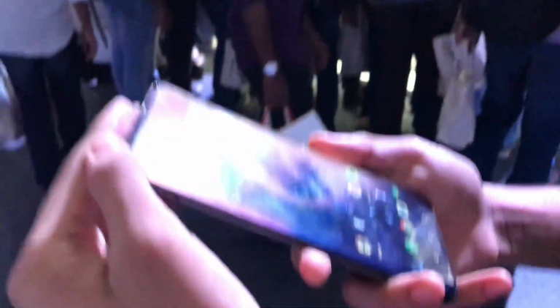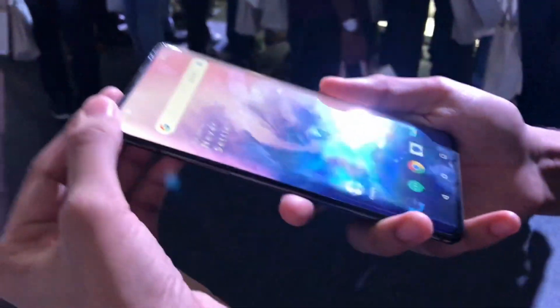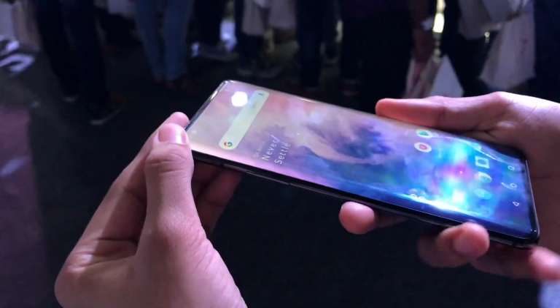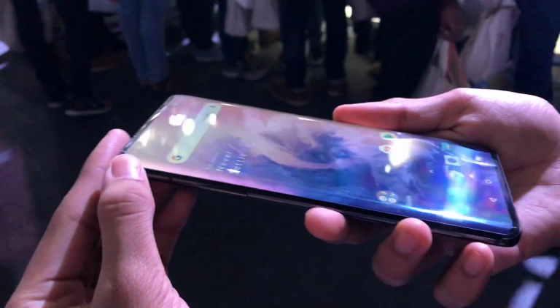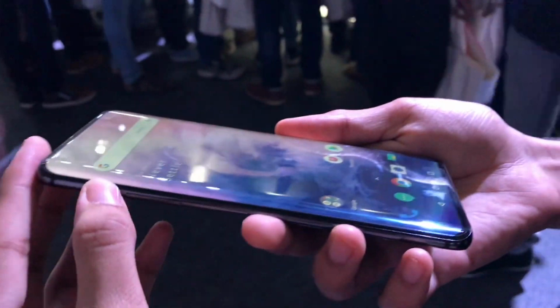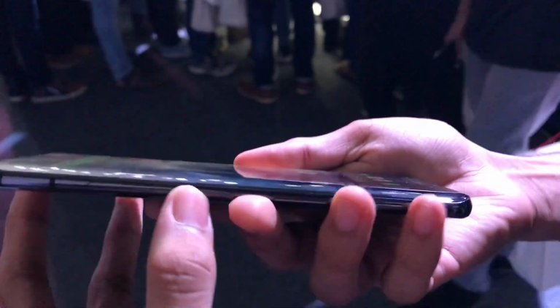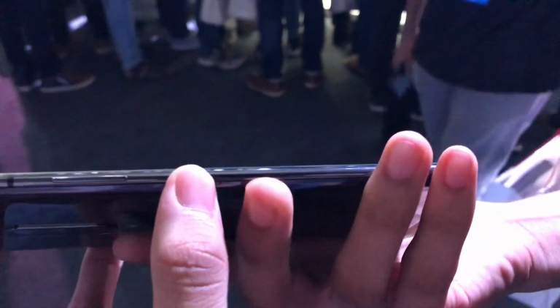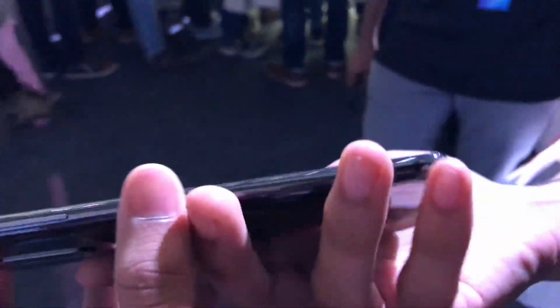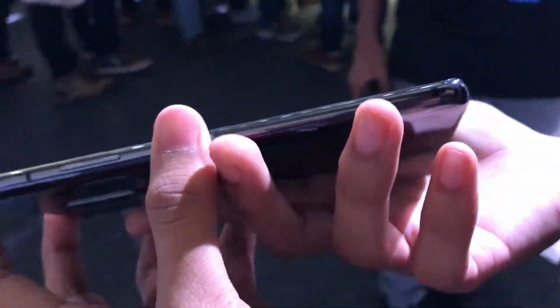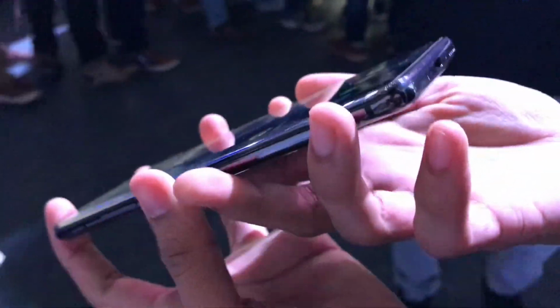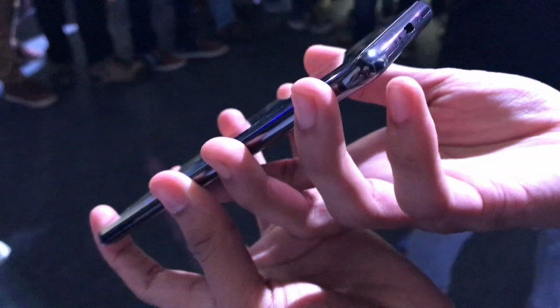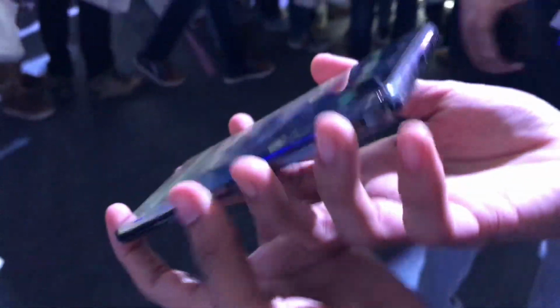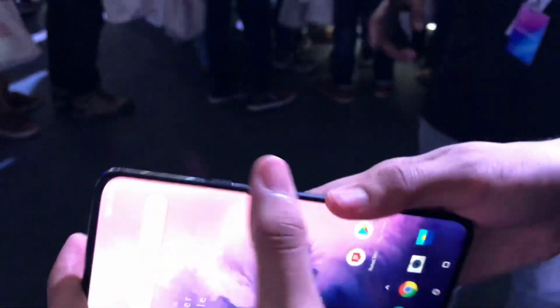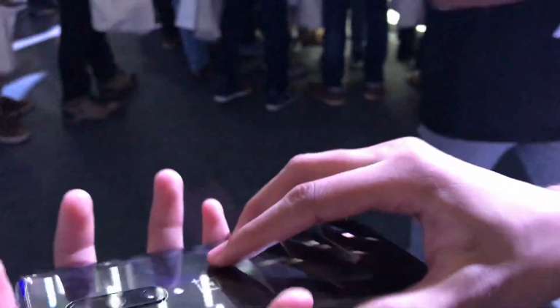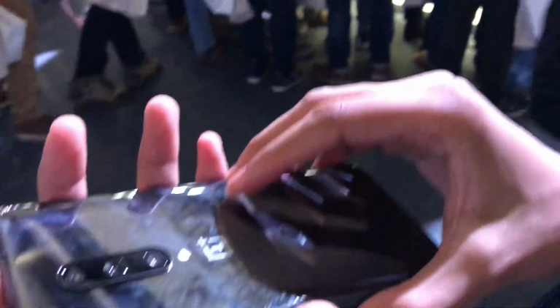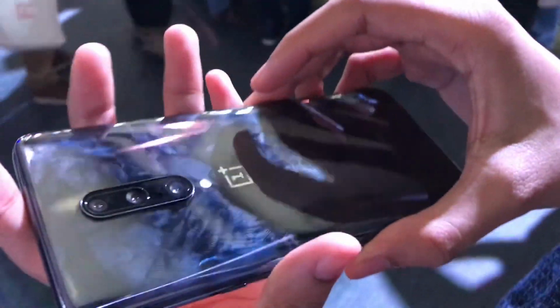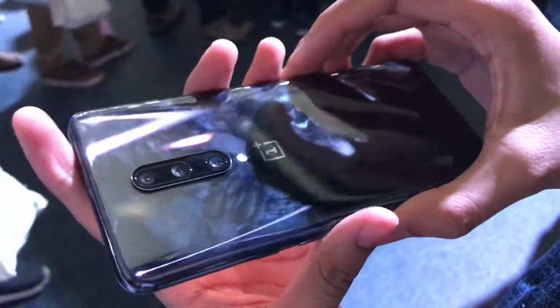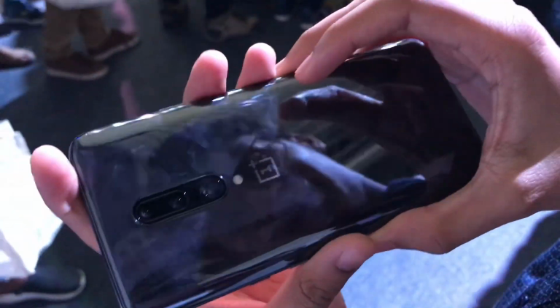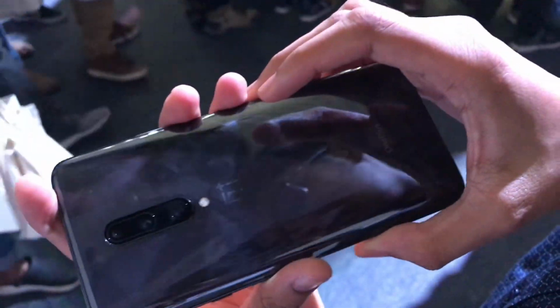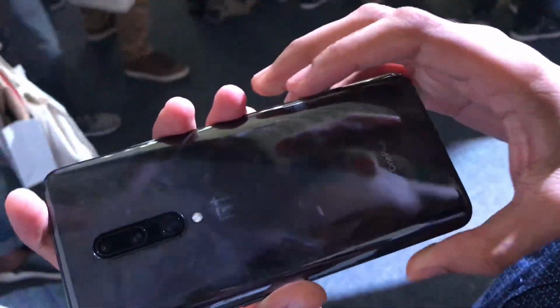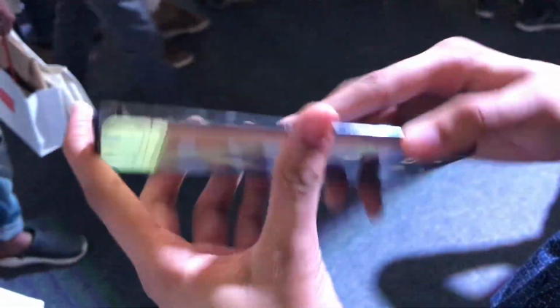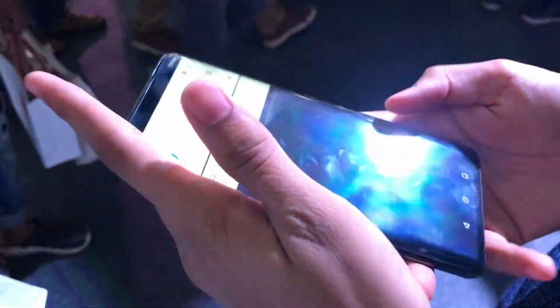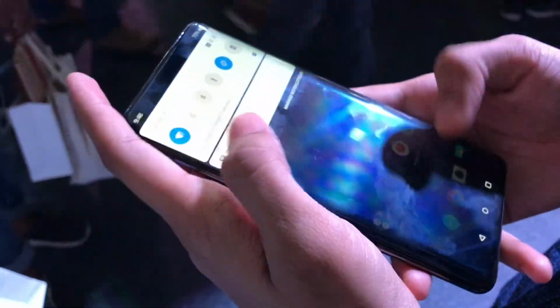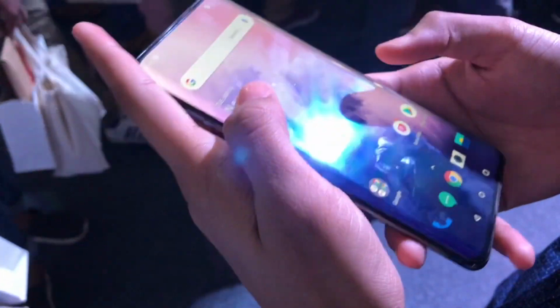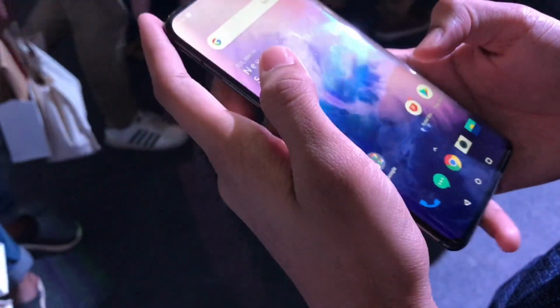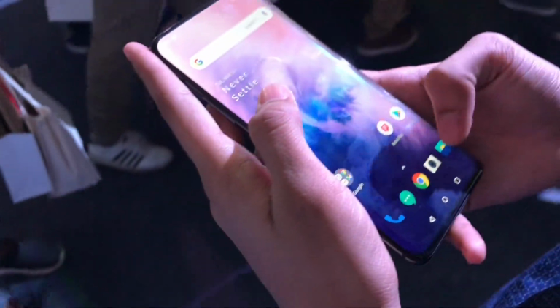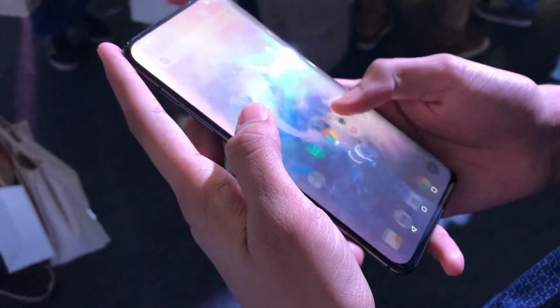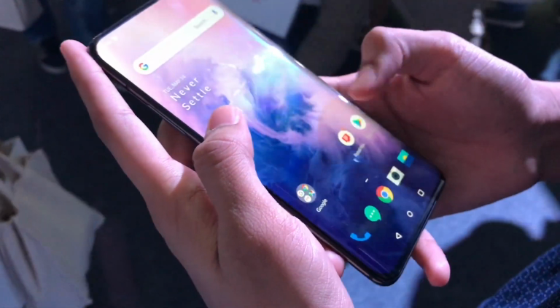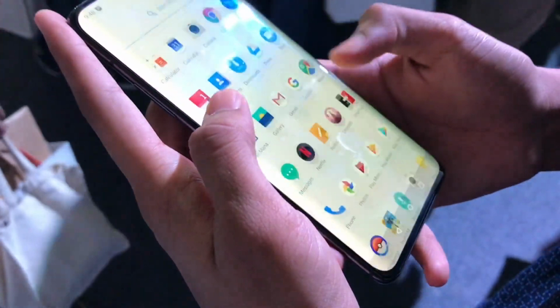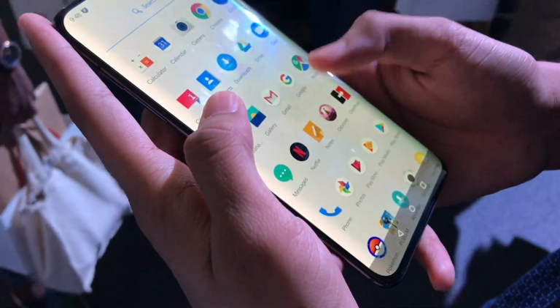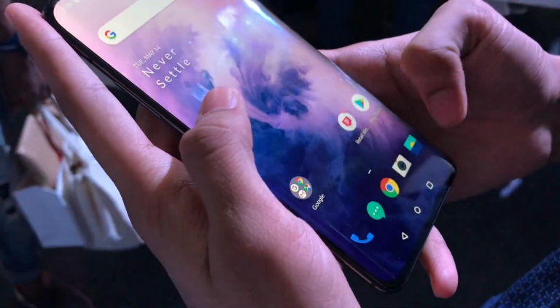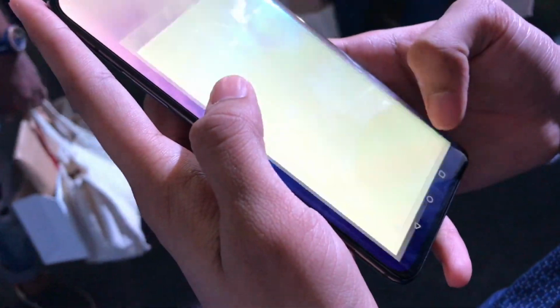This phone is so sleek, it looks amazing. That's it for today — this is the OnePlus 7 Pro. Stay tuned for the full OnePlus 7 hands-on video, and I'll see you in the next one.